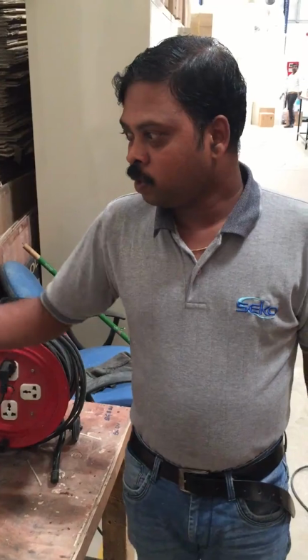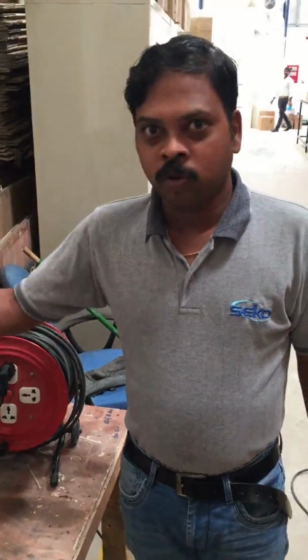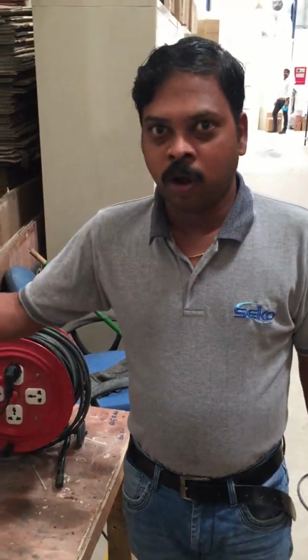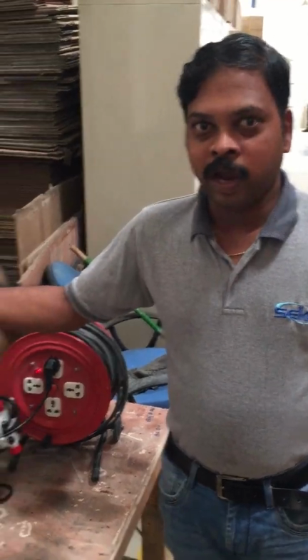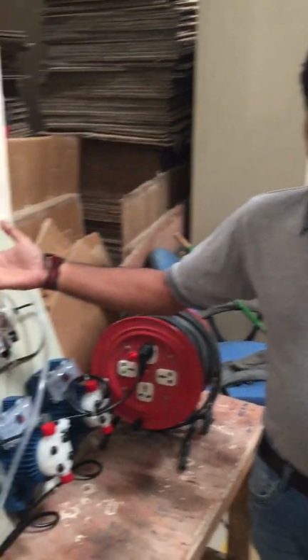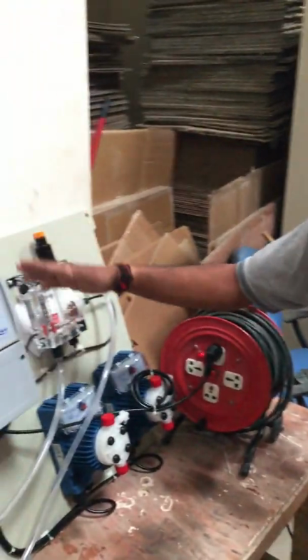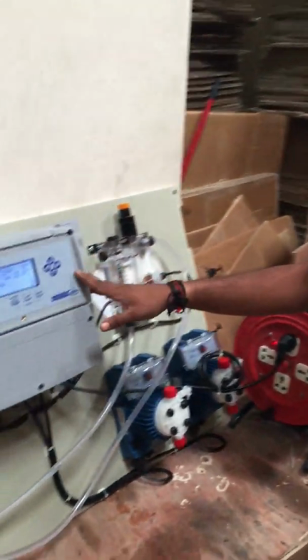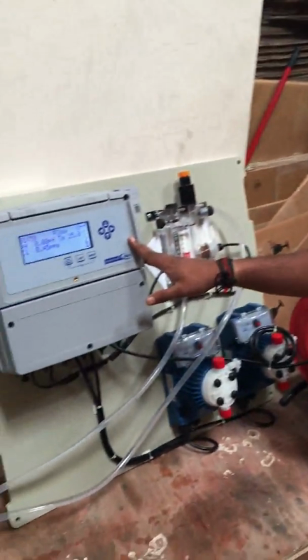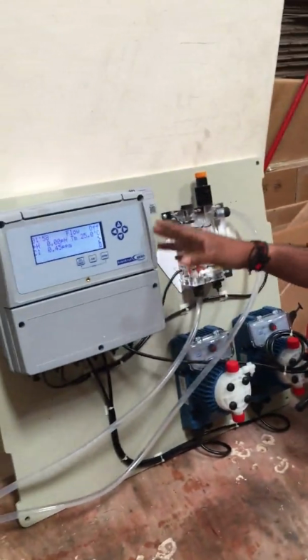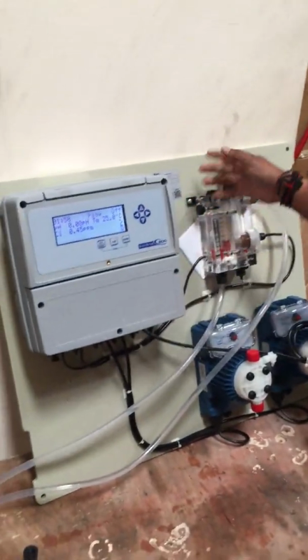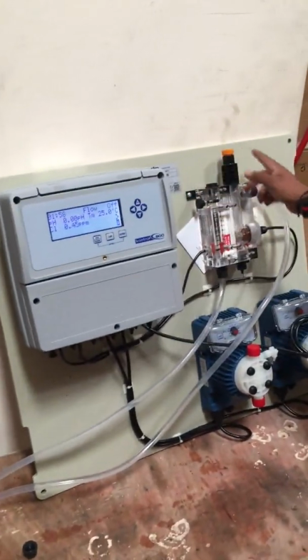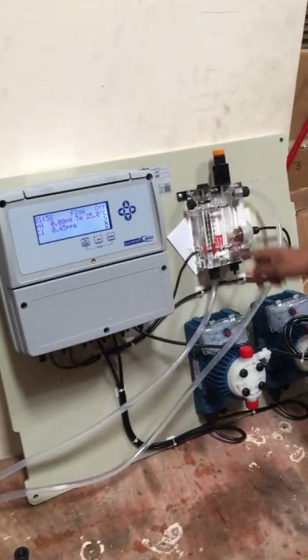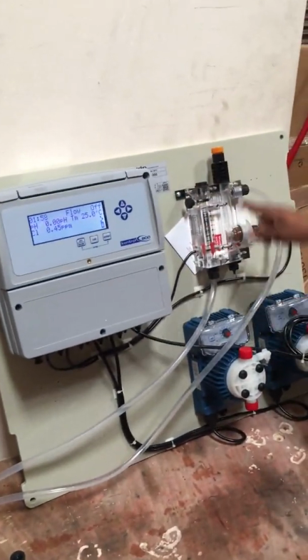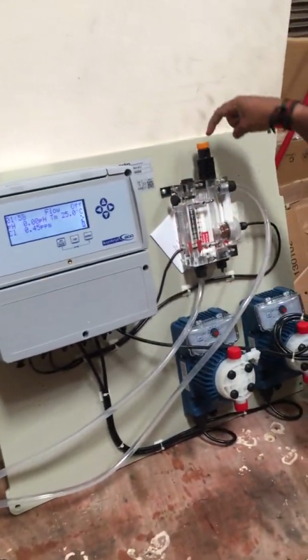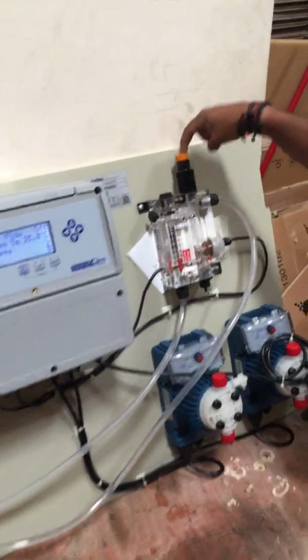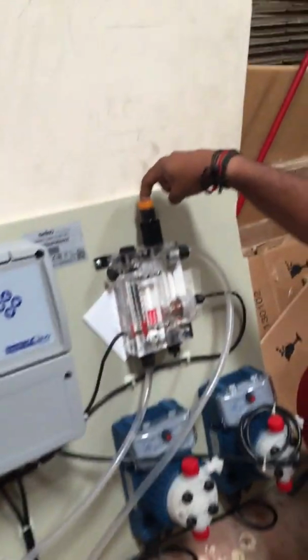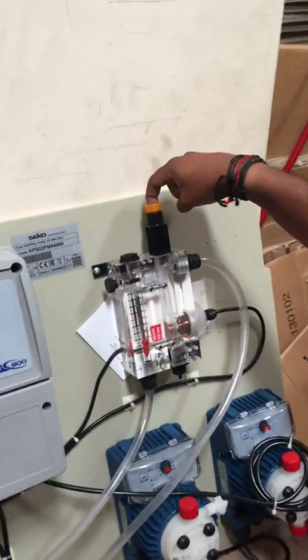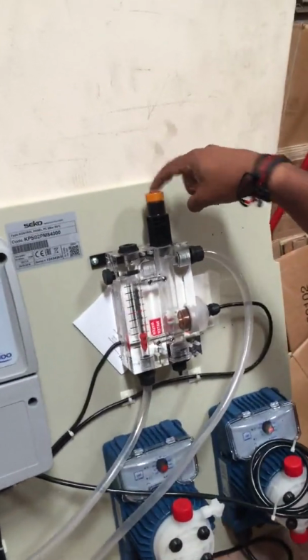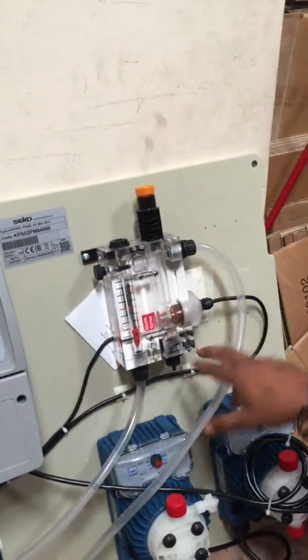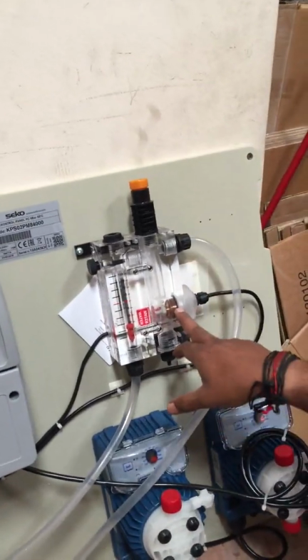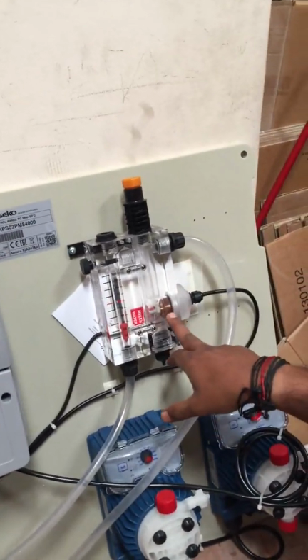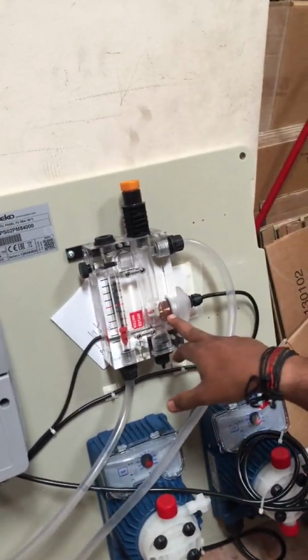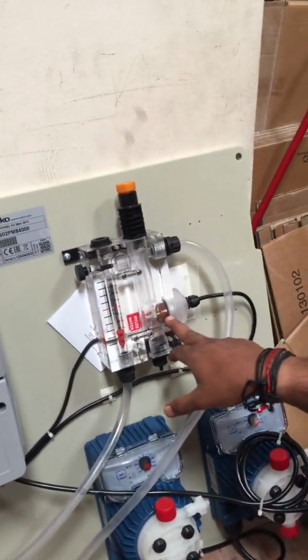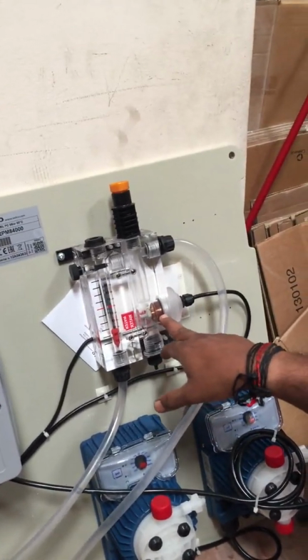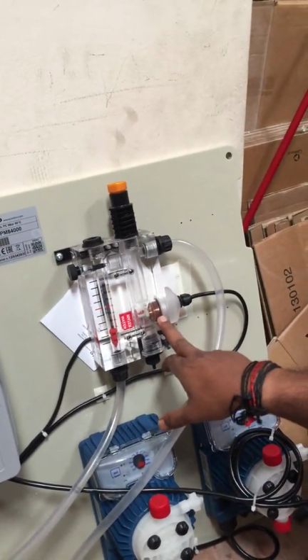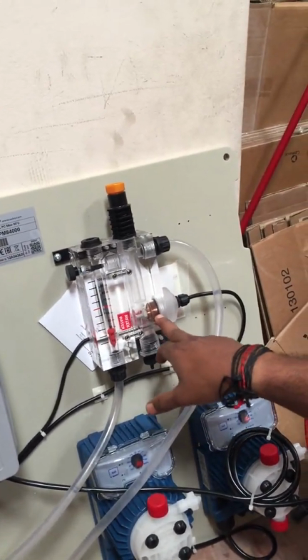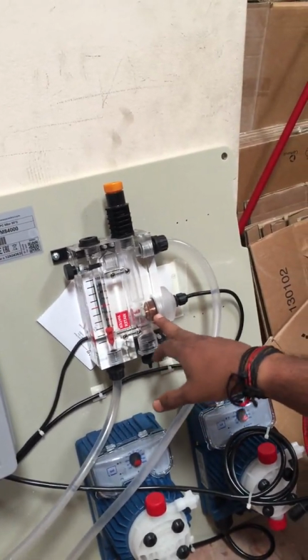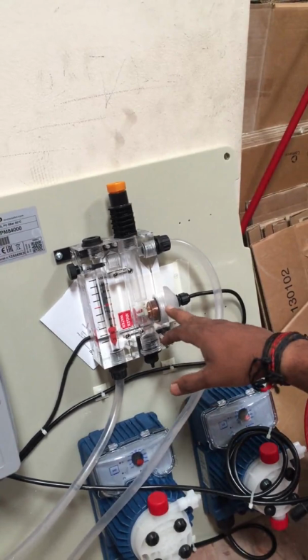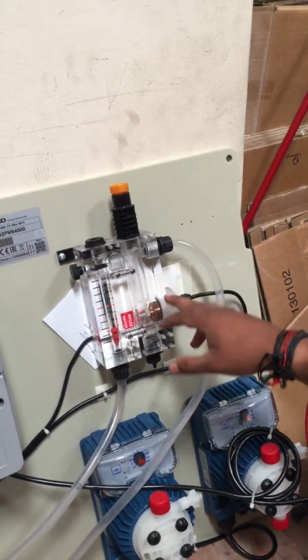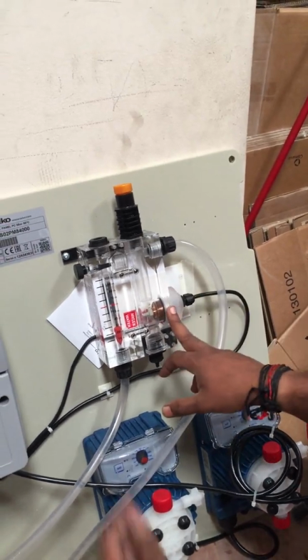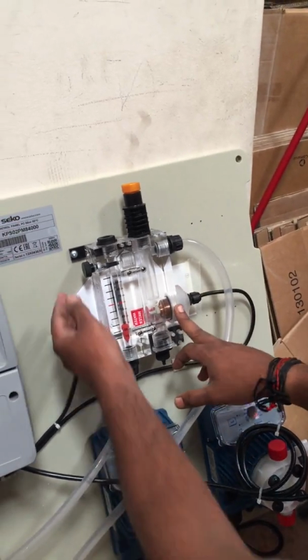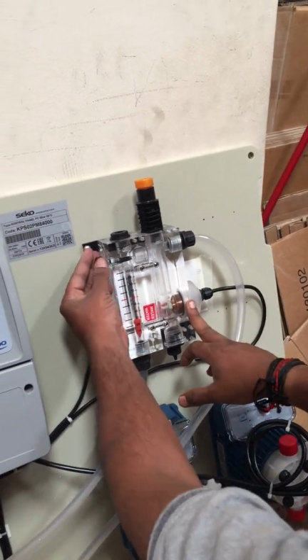I will explain how to calibrate the OUR Control 800 chlorine/pH controller. We have installed a pH probe, and the chlorine probe is already inbuilt.